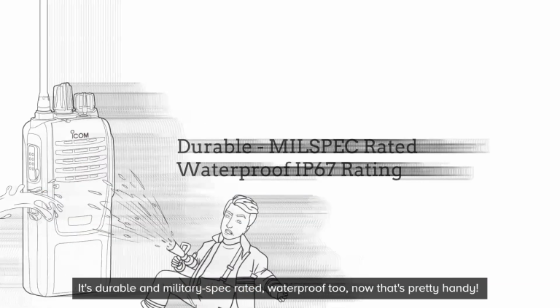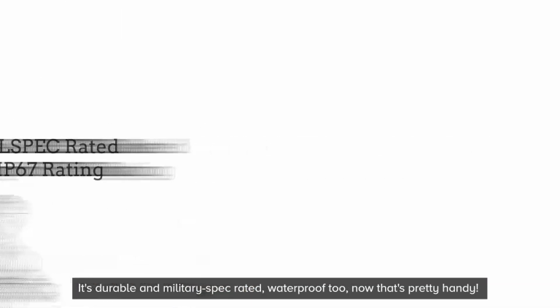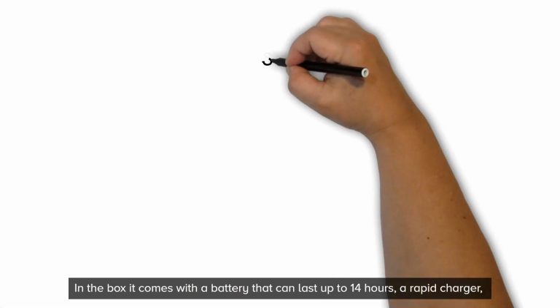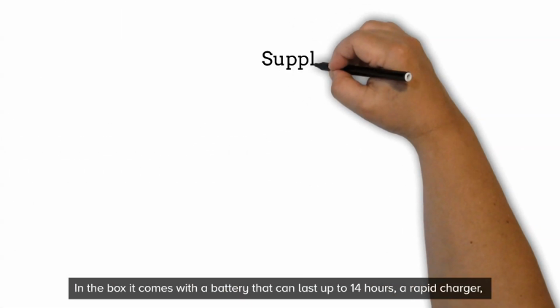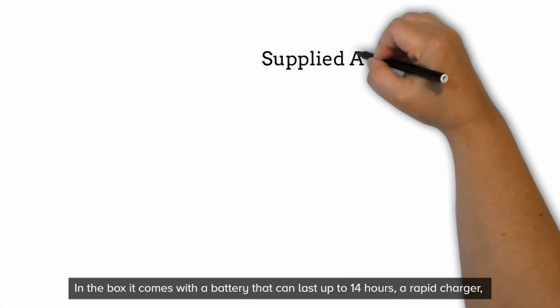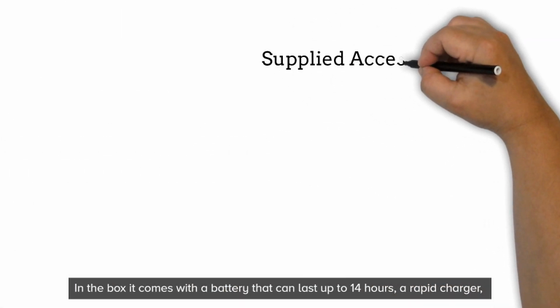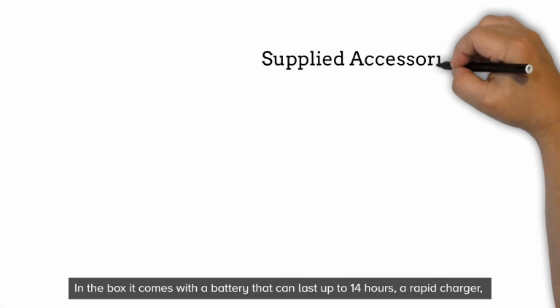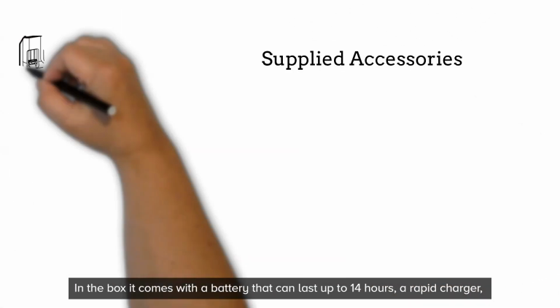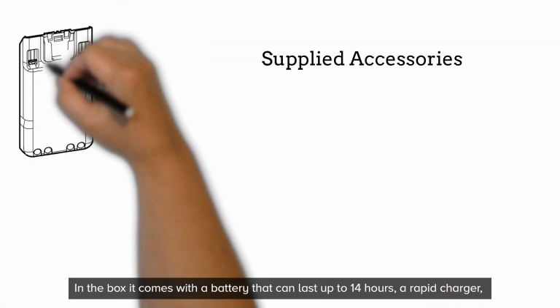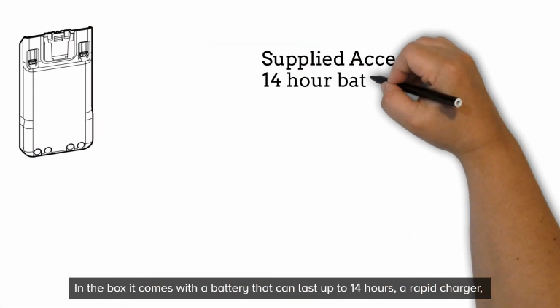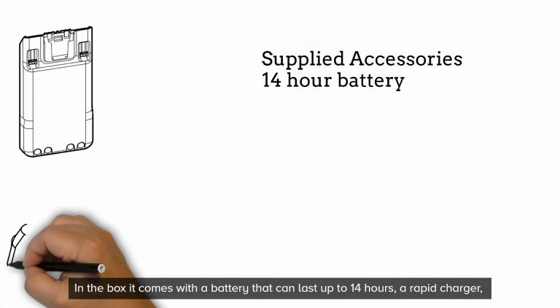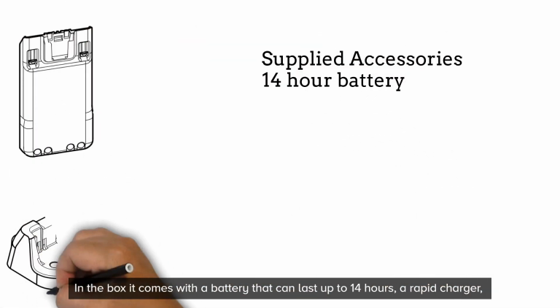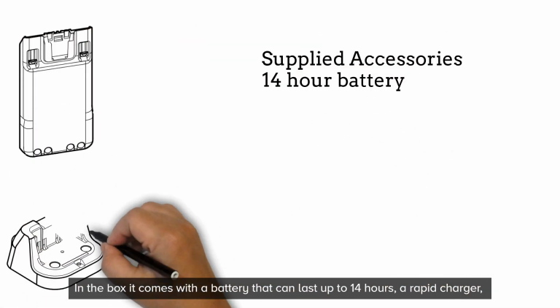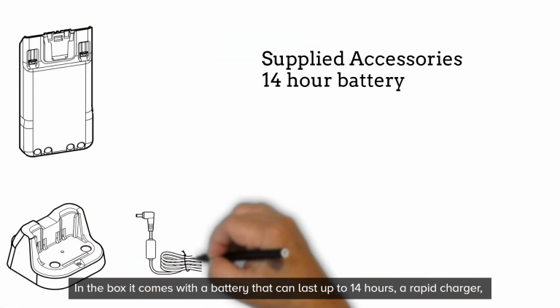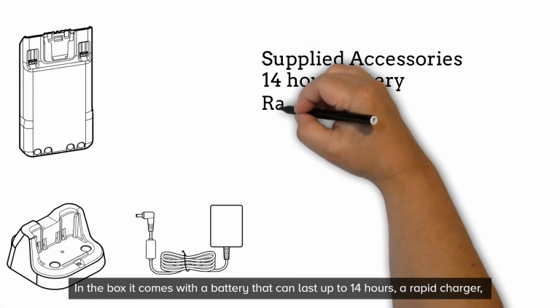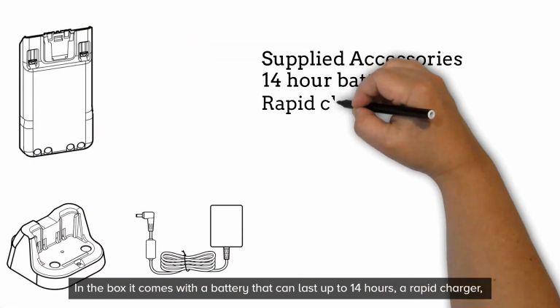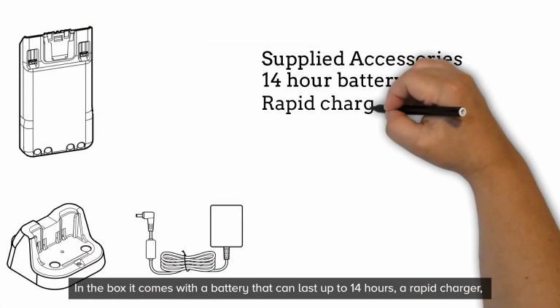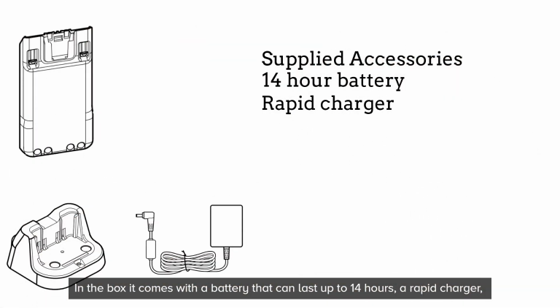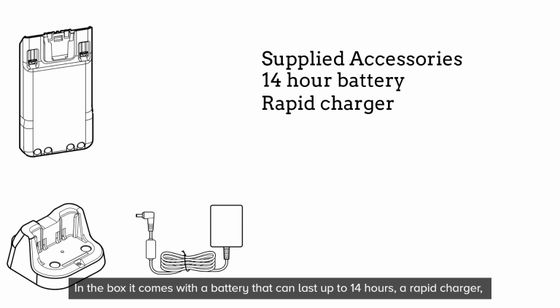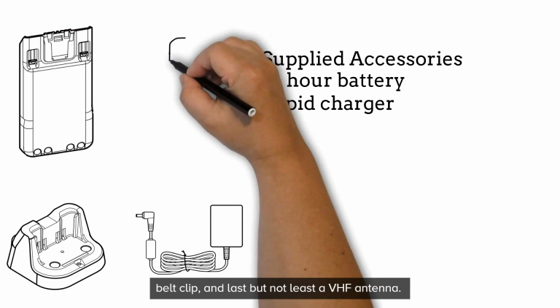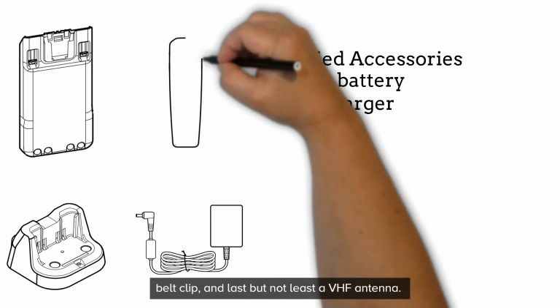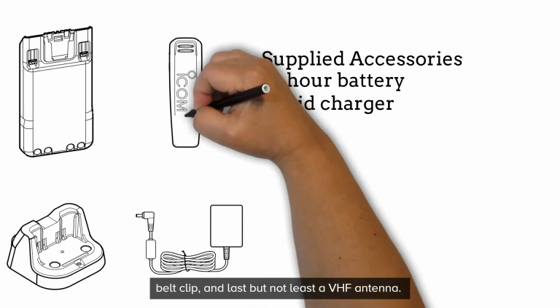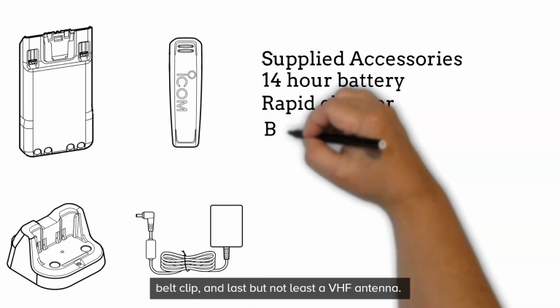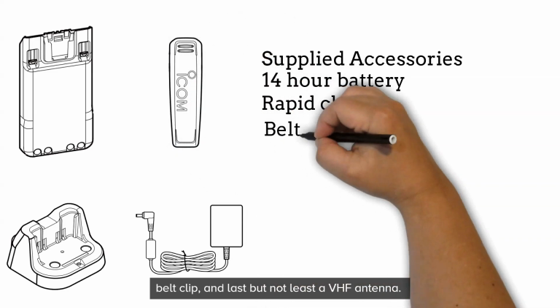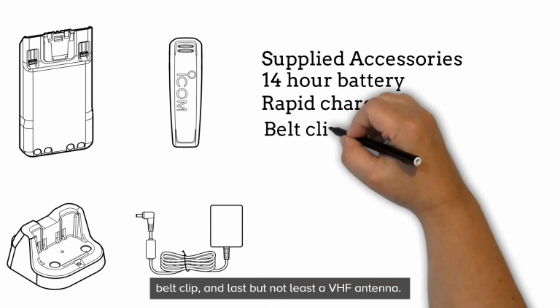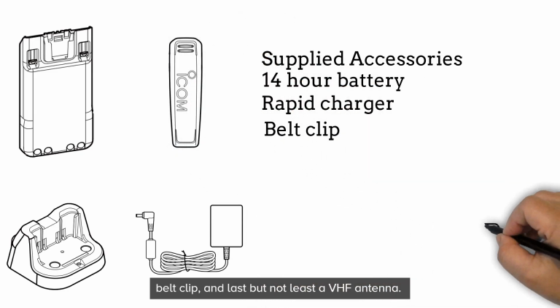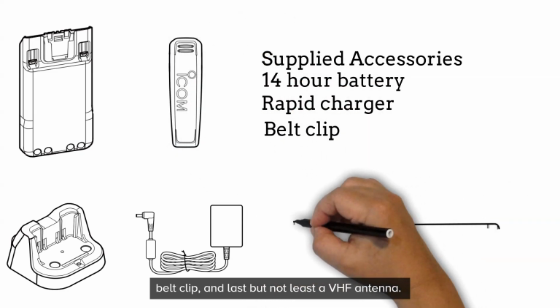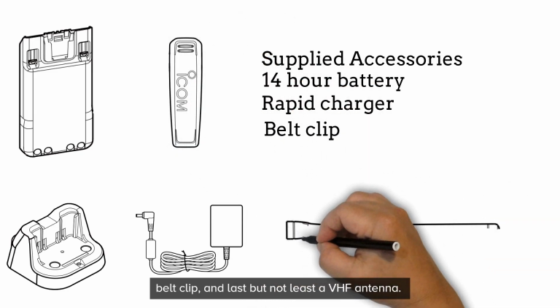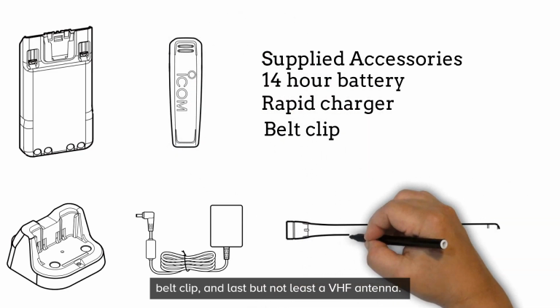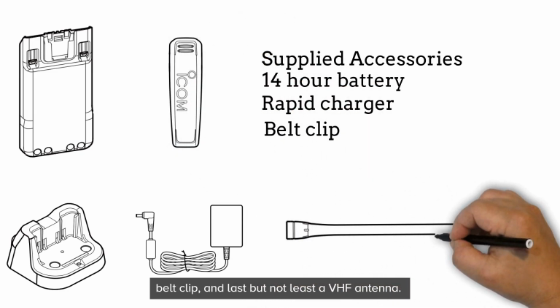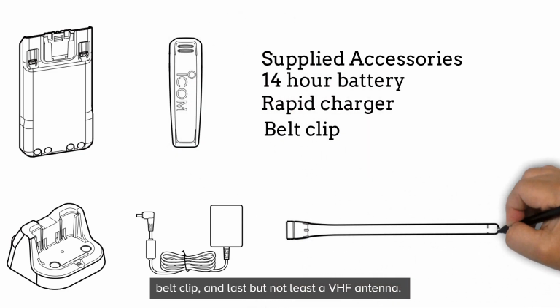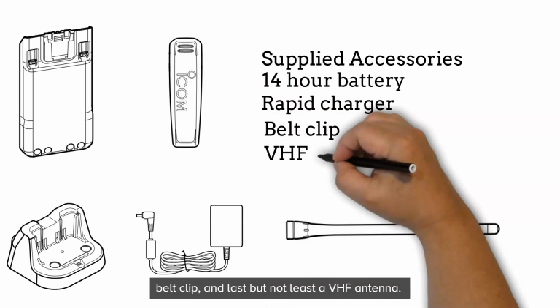In the box it comes with a battery that can last up to 14 hours, a rapid charger, belt clip, and last but not least a VHF antenna.